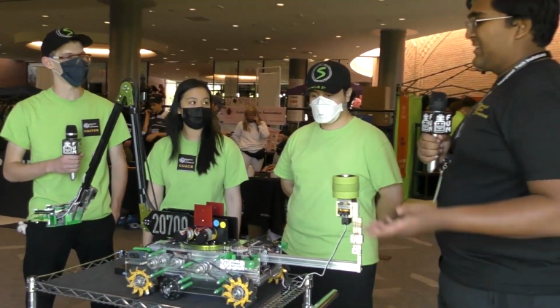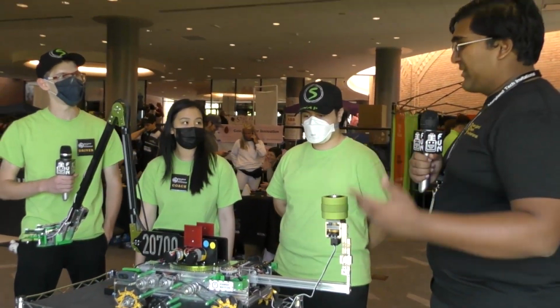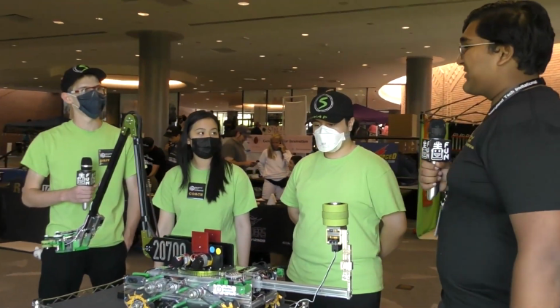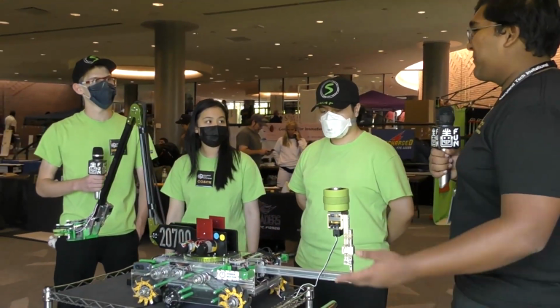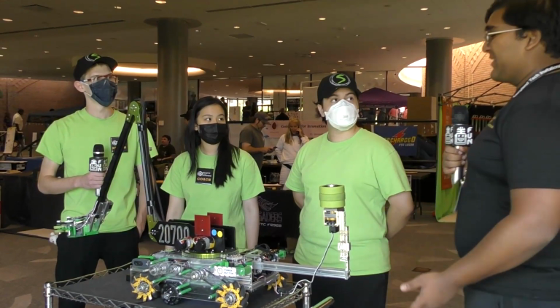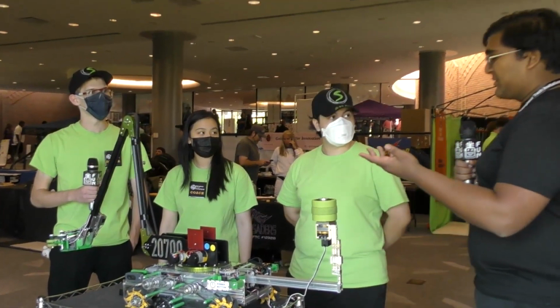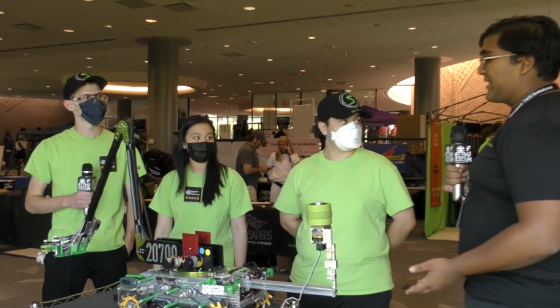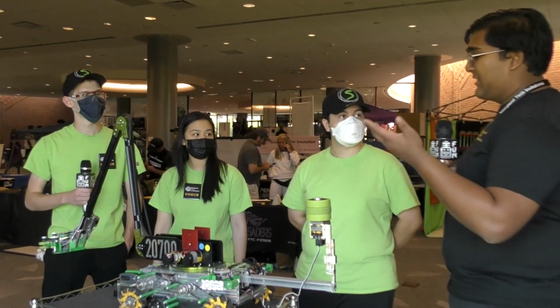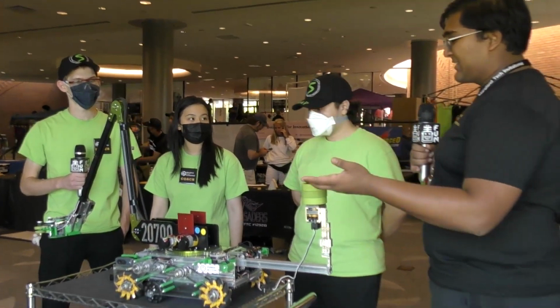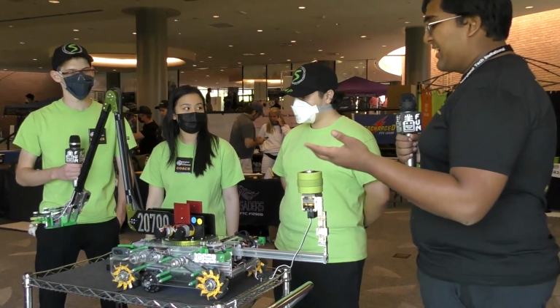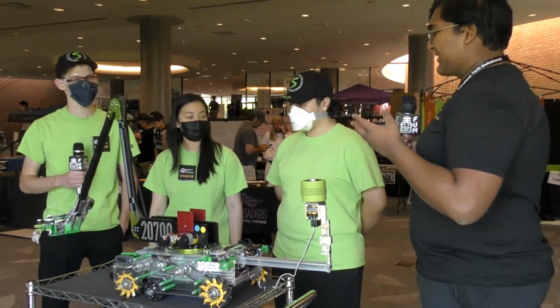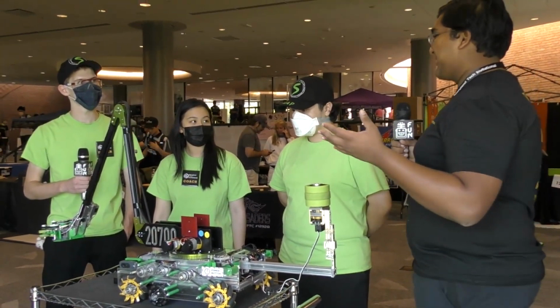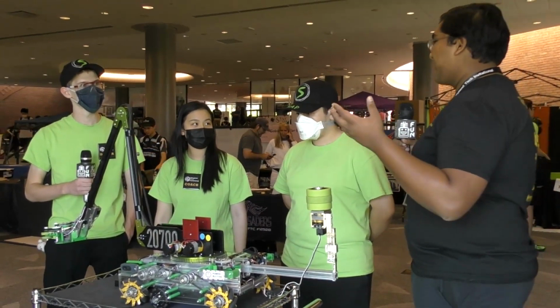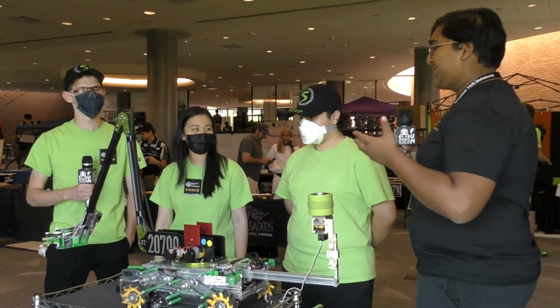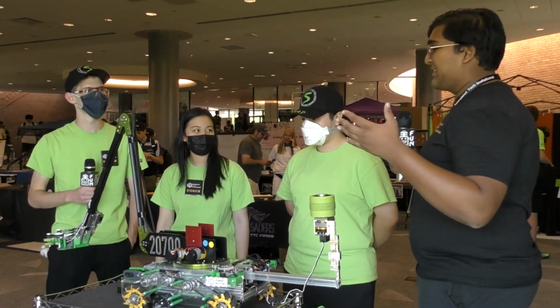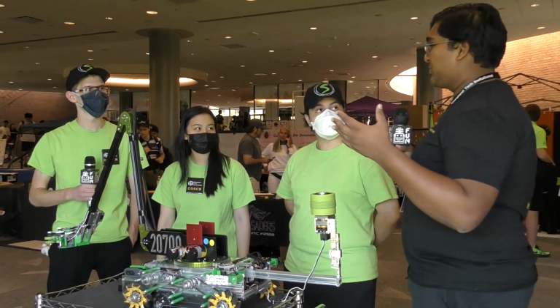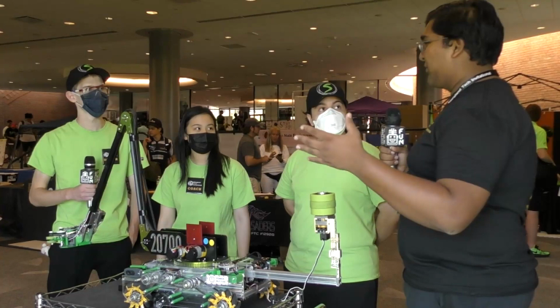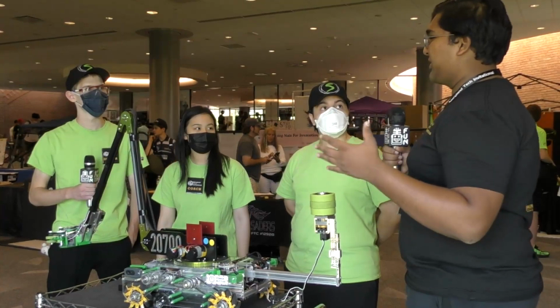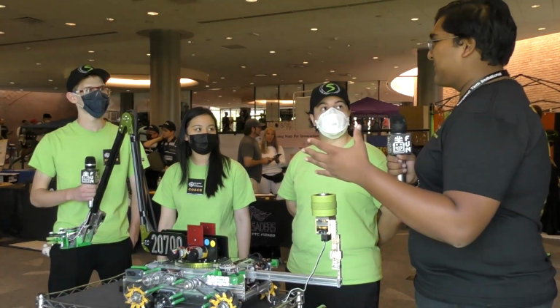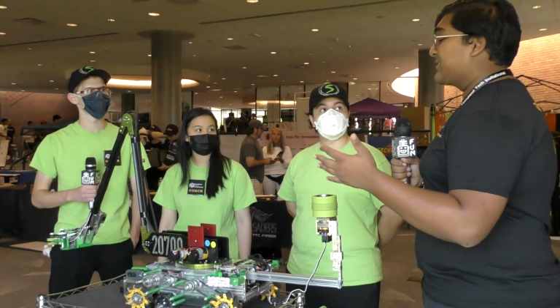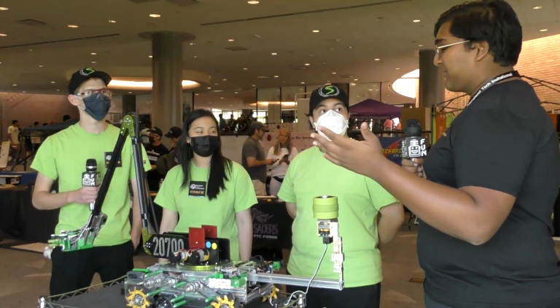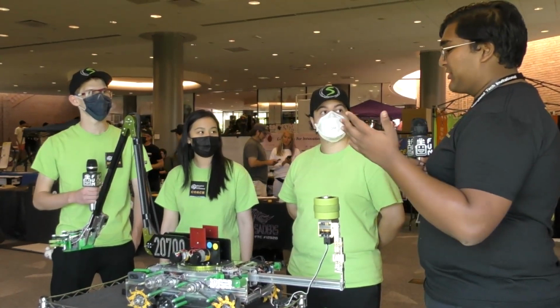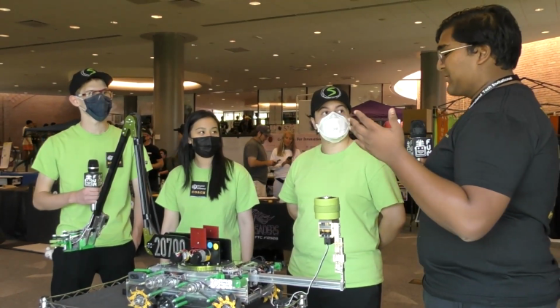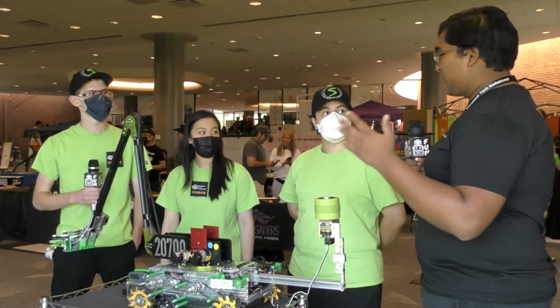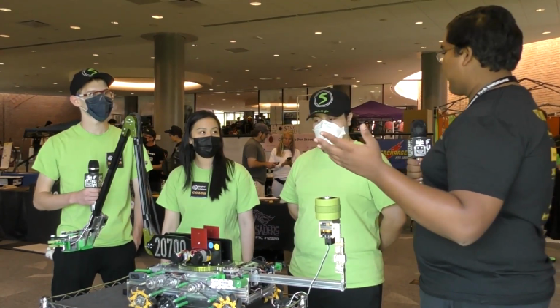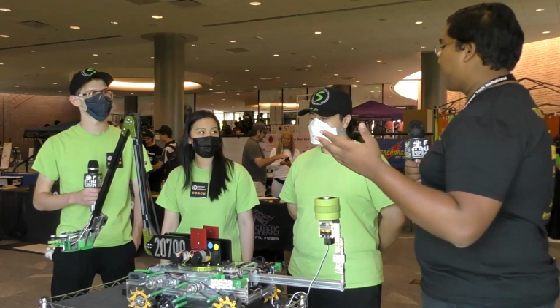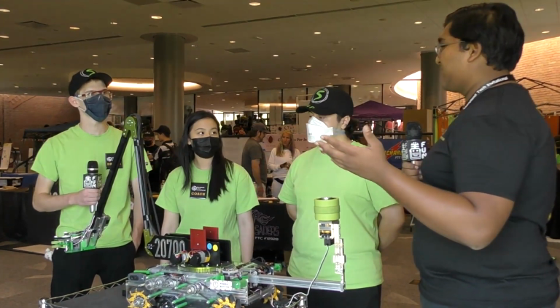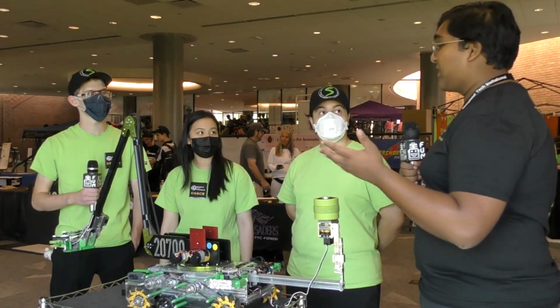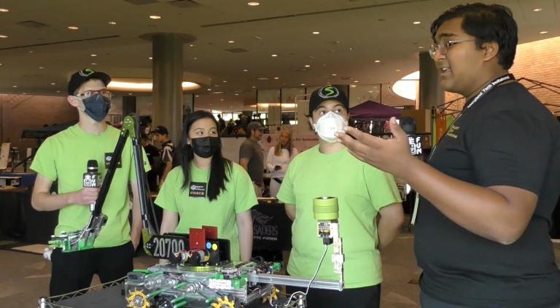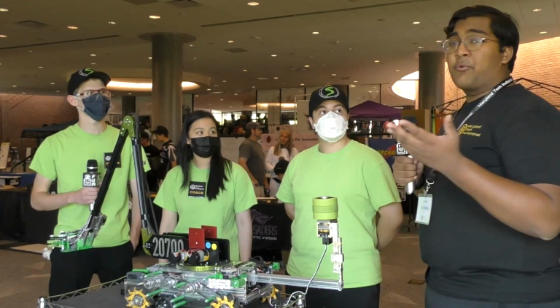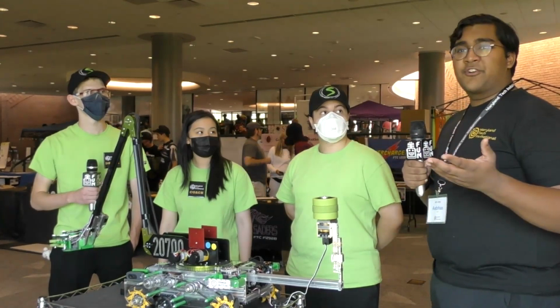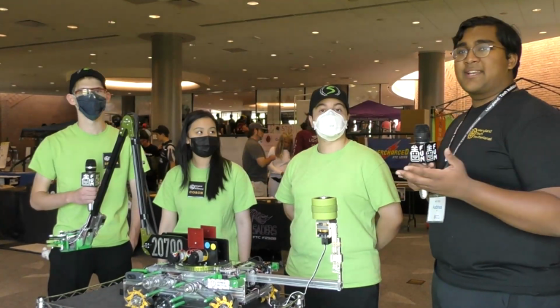This is not just some high school project — you guys have really taken this to a full engineering experience, something that I'm sure is going to be super useful for you guys in the future. Thank you, reporting for First Updates Now, I'm Abbas.